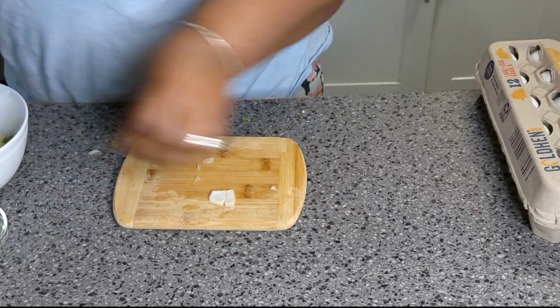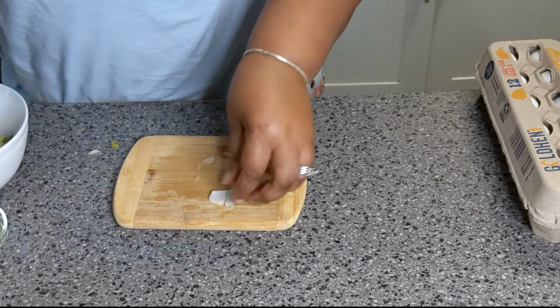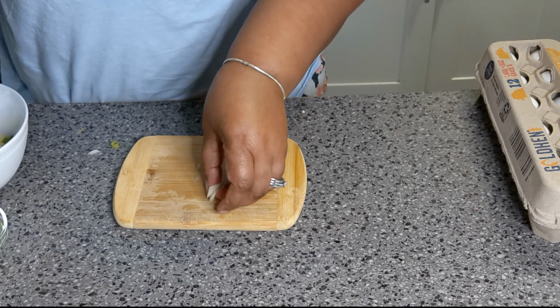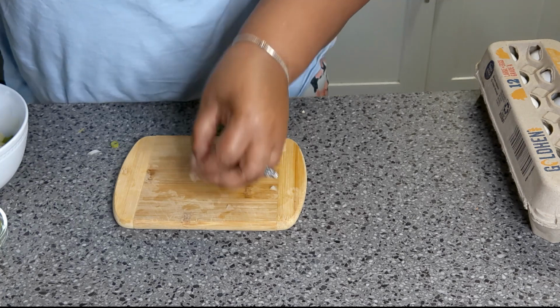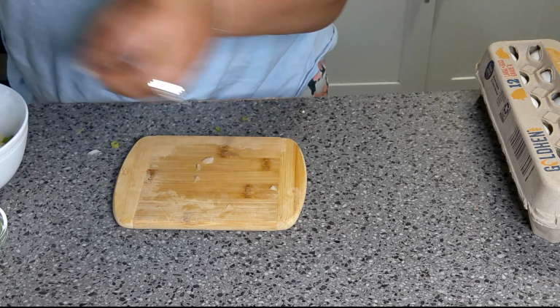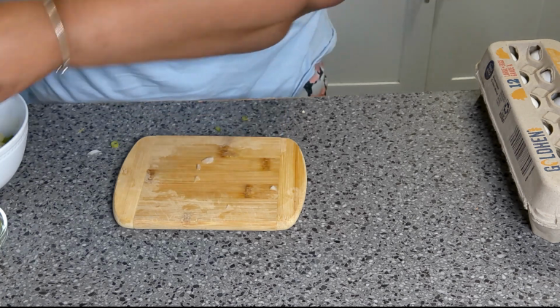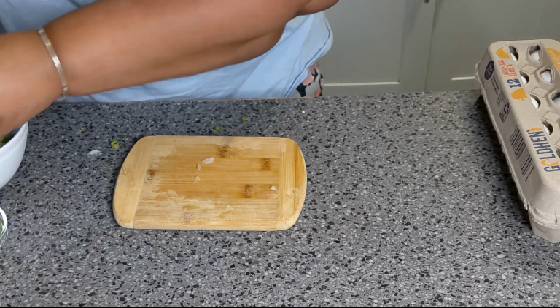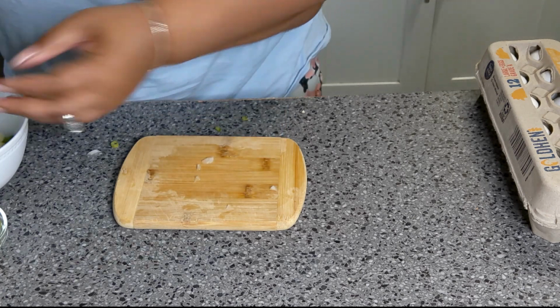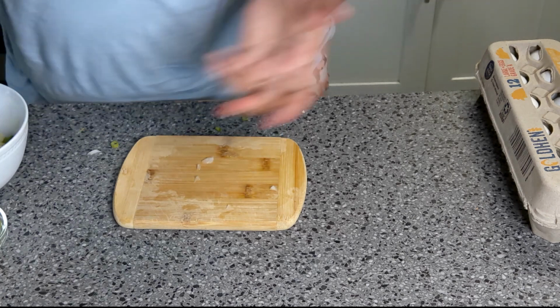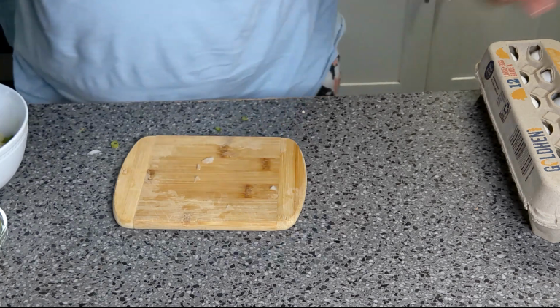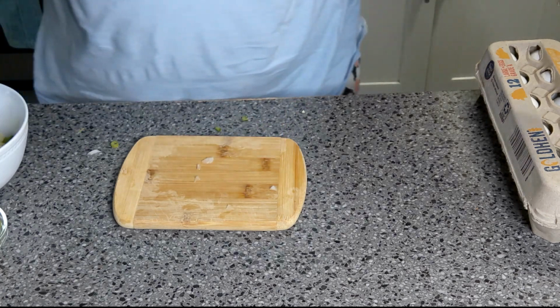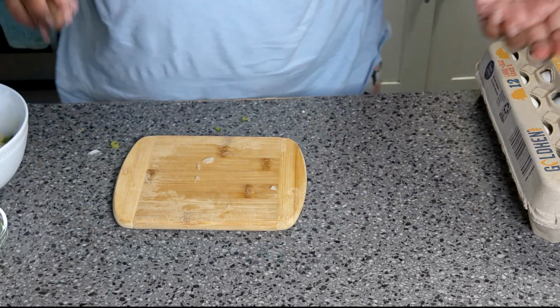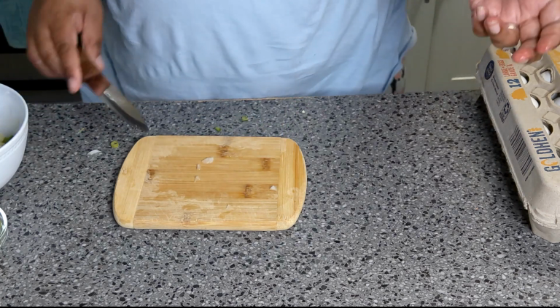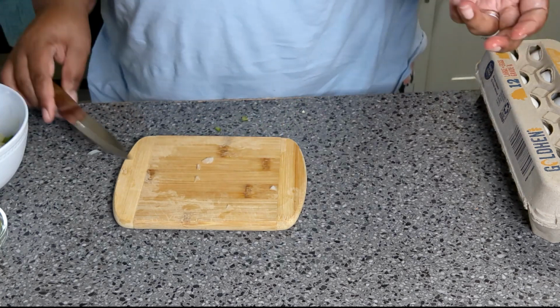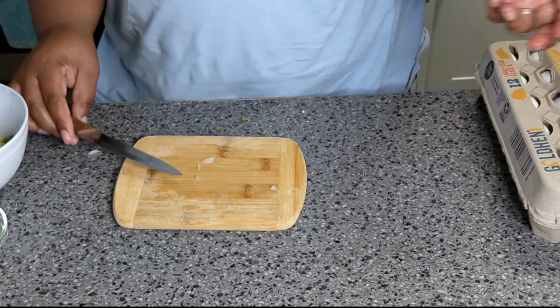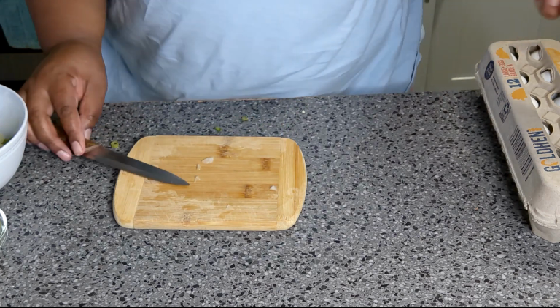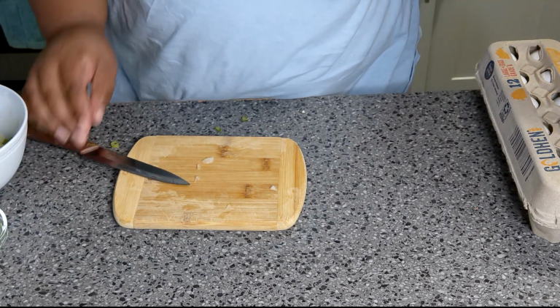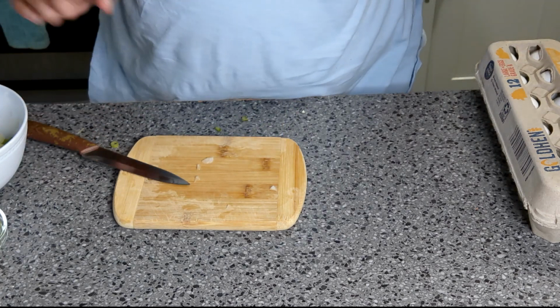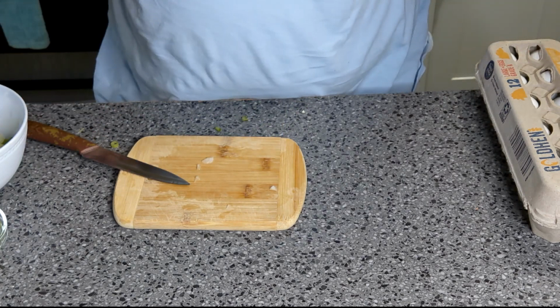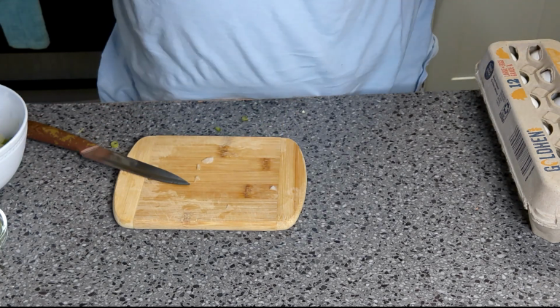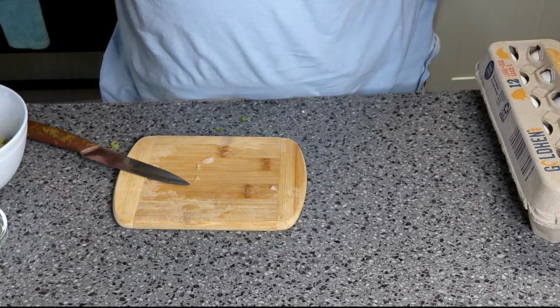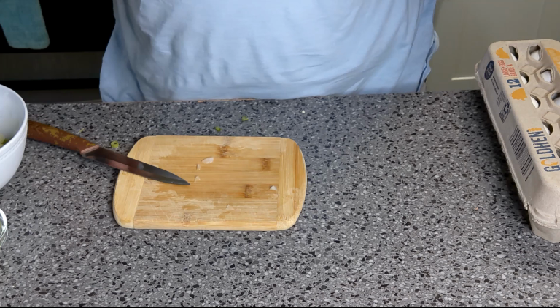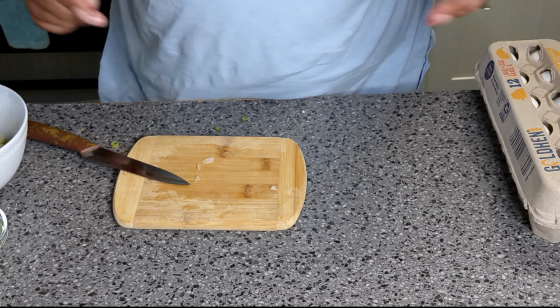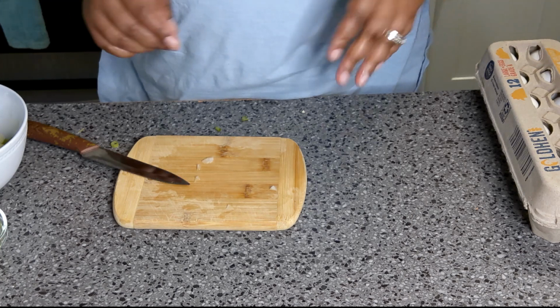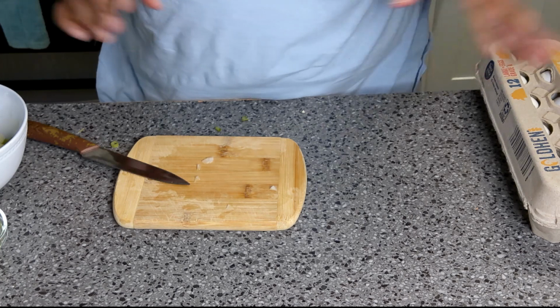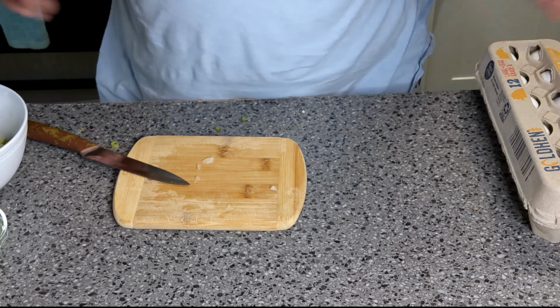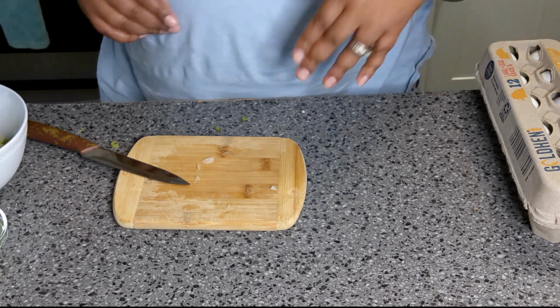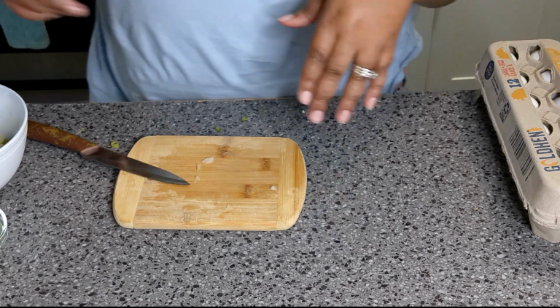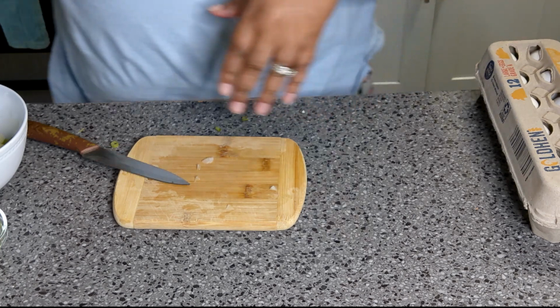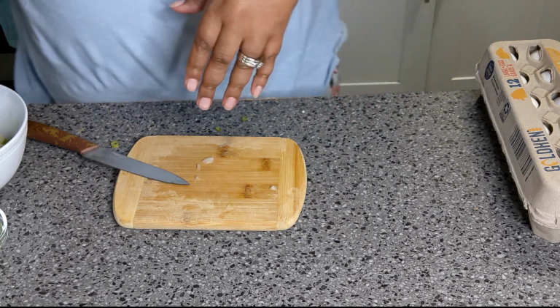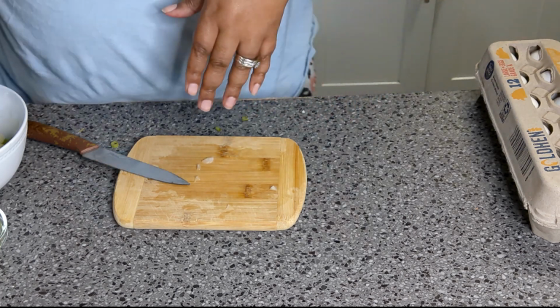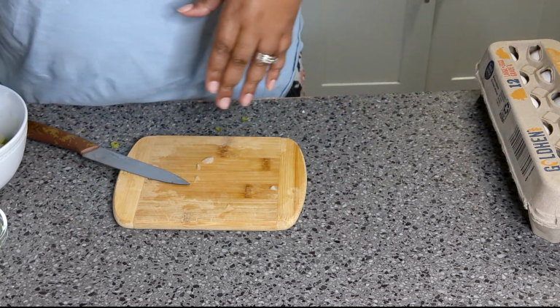The sauce I was thinking about finally came to me — hoisin sauce and soy sauce. Yeah, that's what you need.